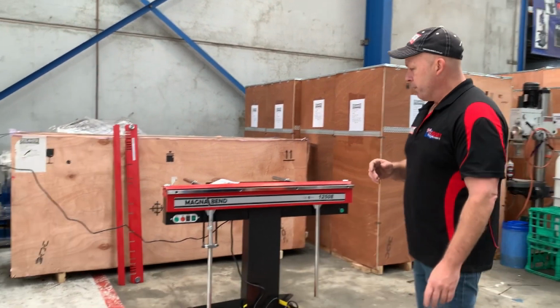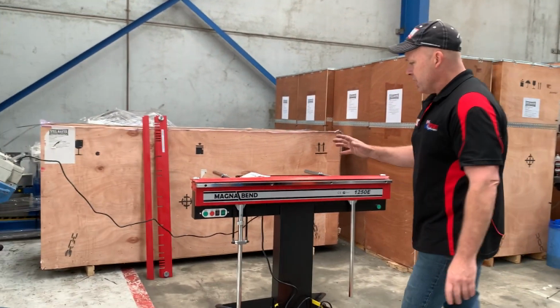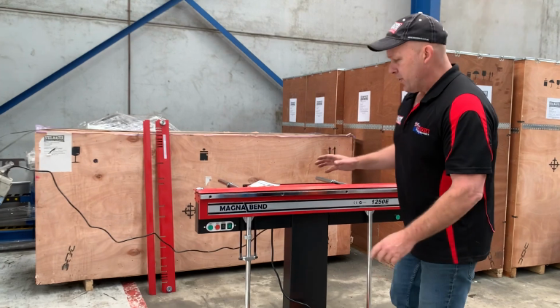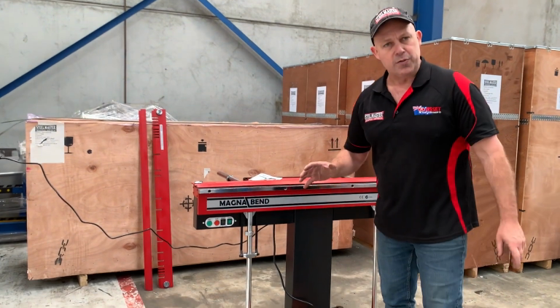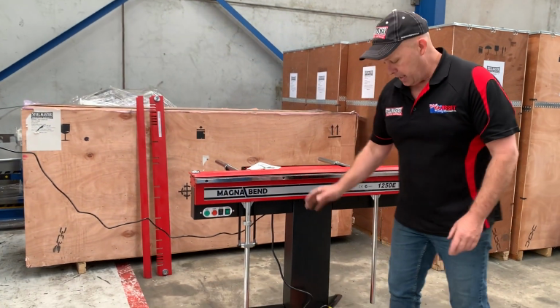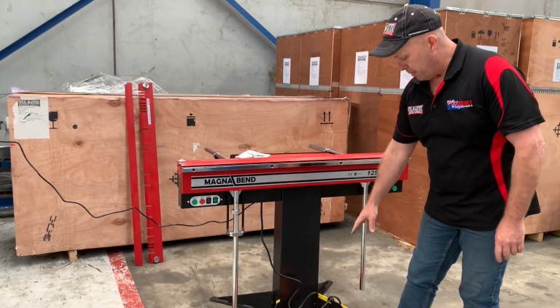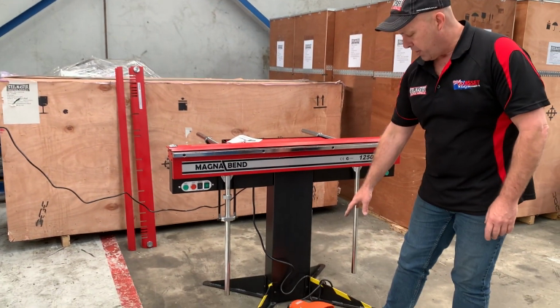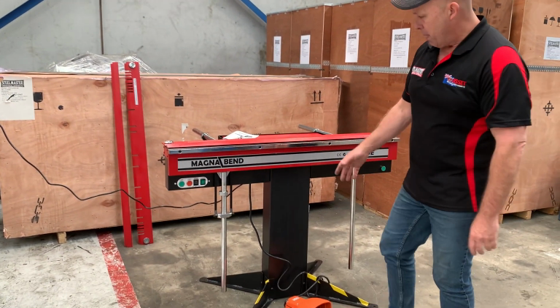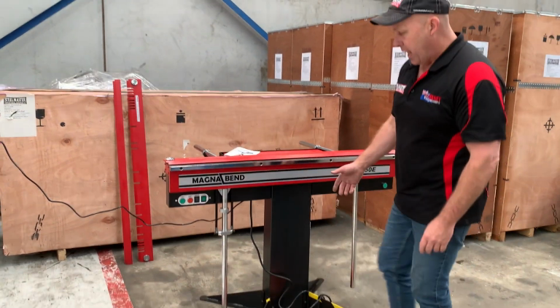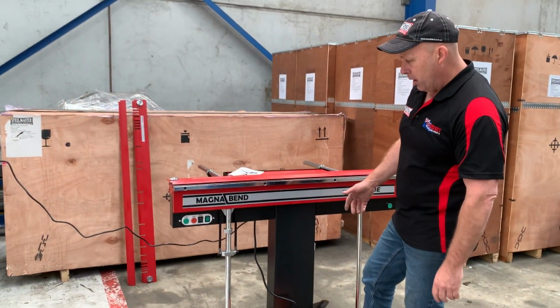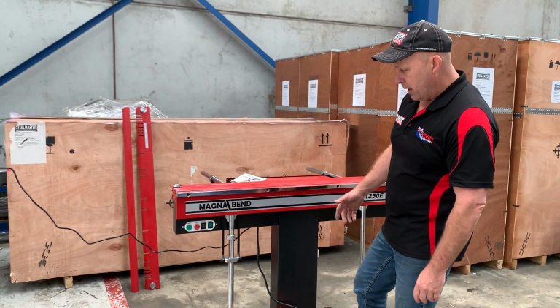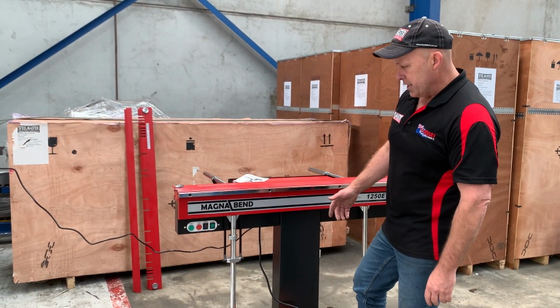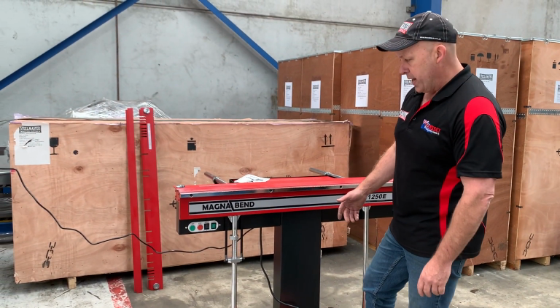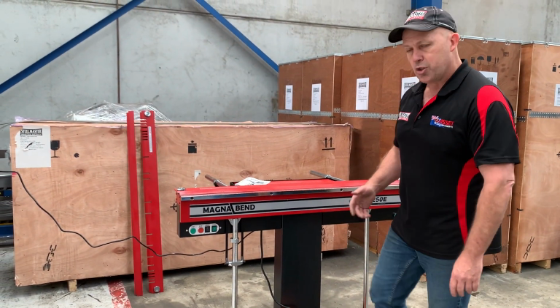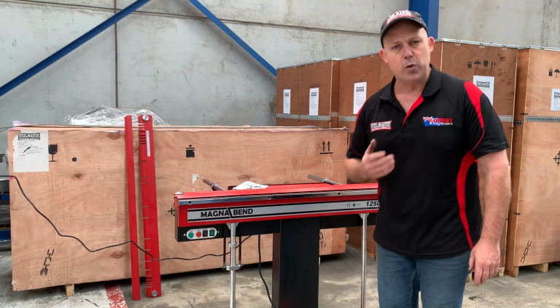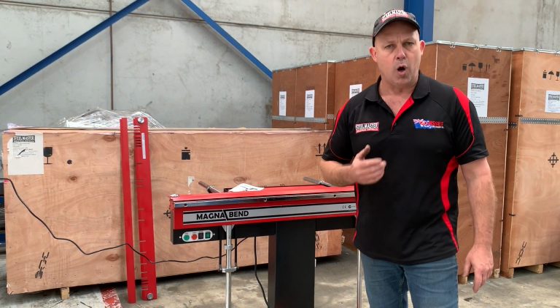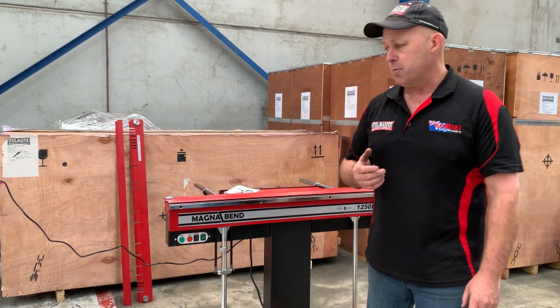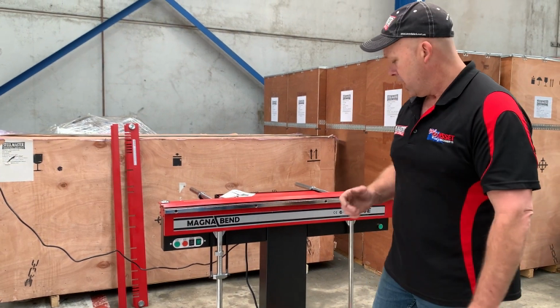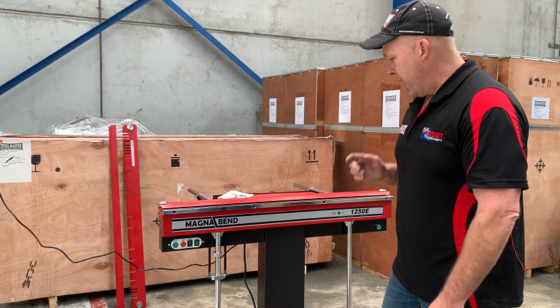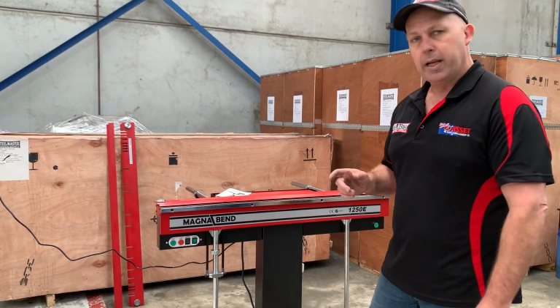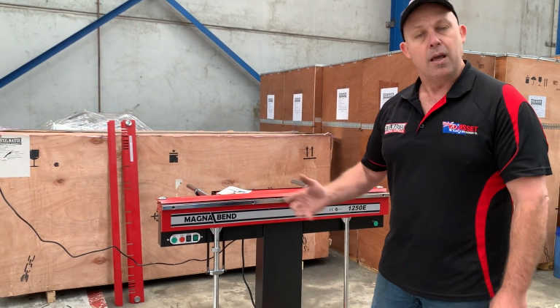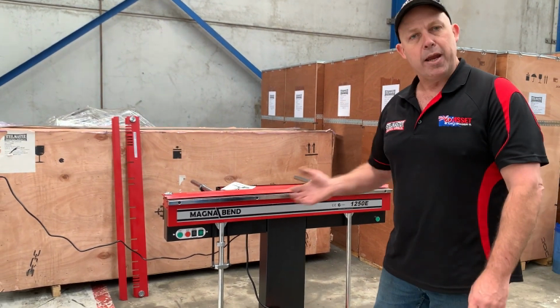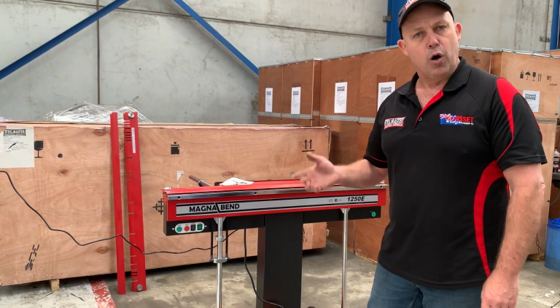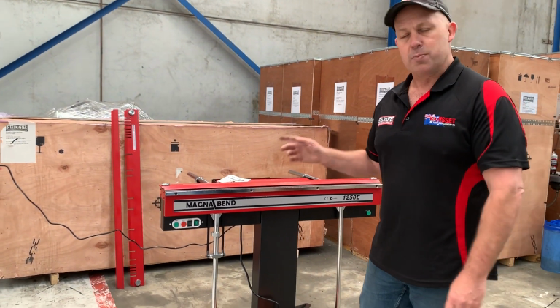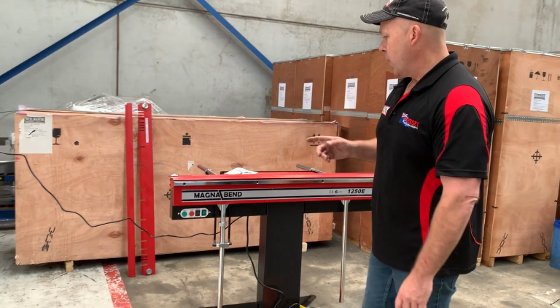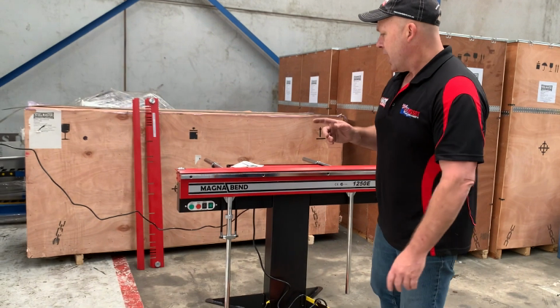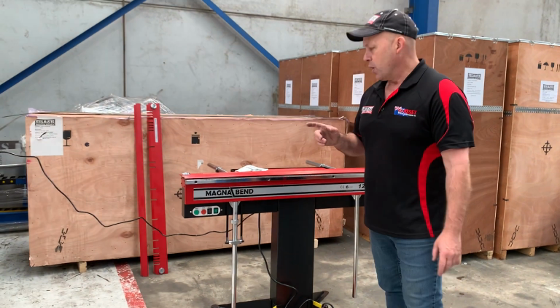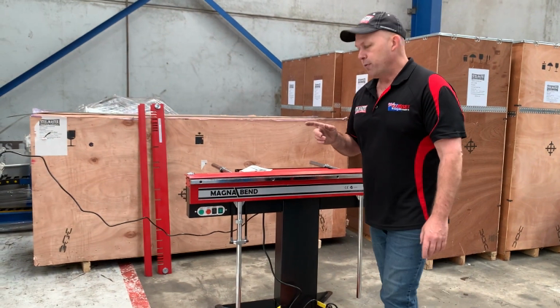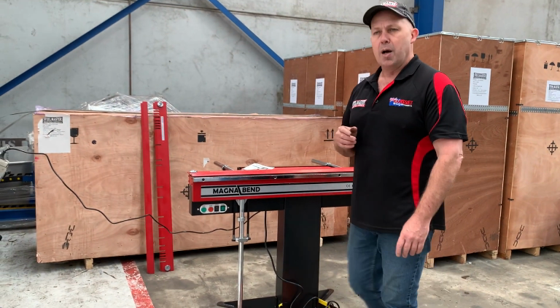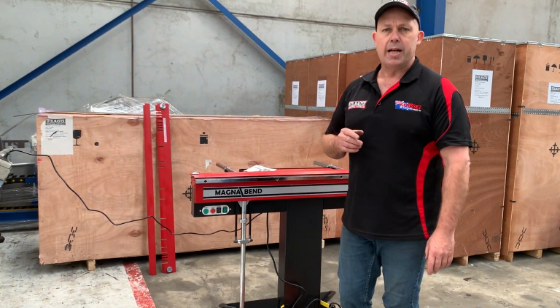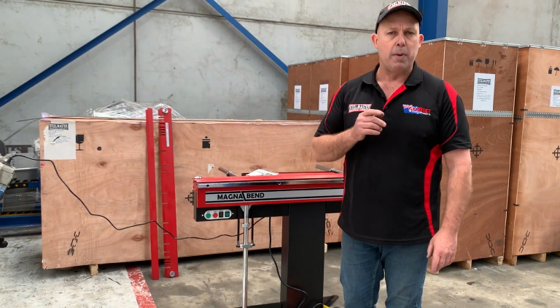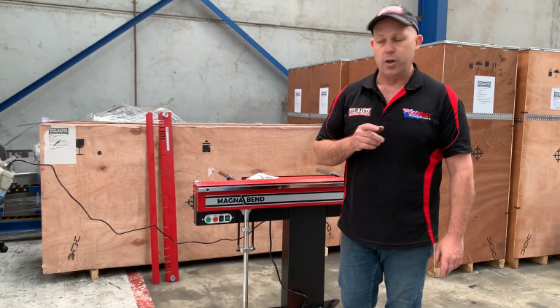General overview on the MagnaBend: the 1250E comes standard with a magnetic clamping pedal, as you can see there. It's a 240-volt operated machine with magnetic clamping and manual fold on this particular one. Now we've got four types of standard top bars included.